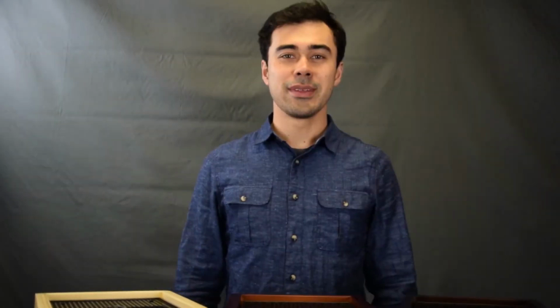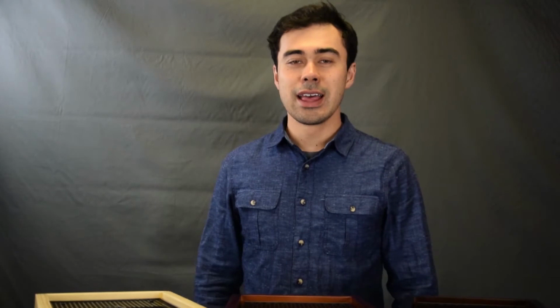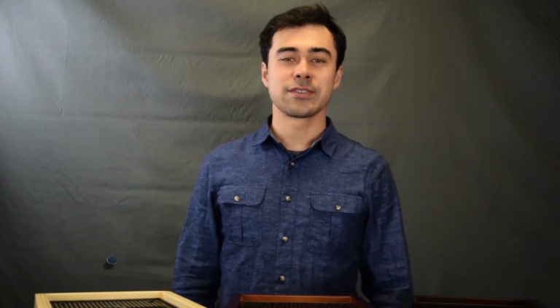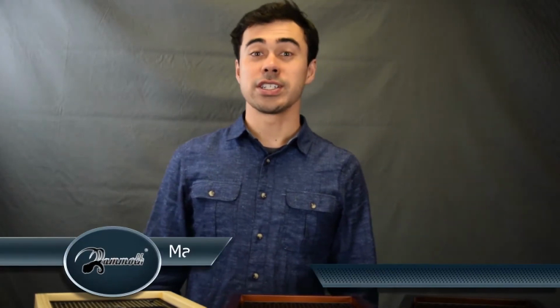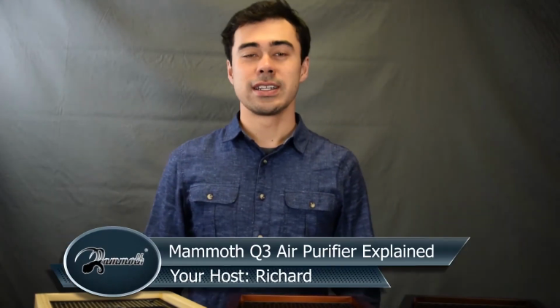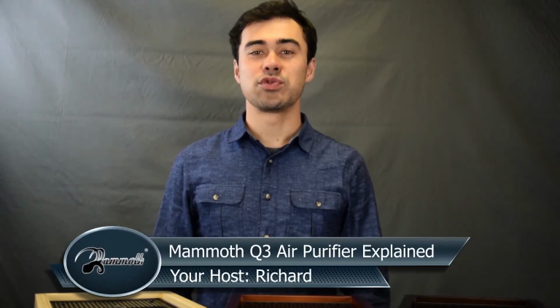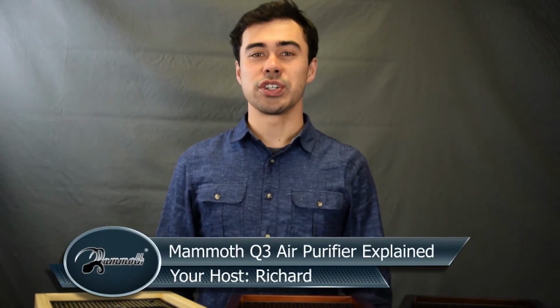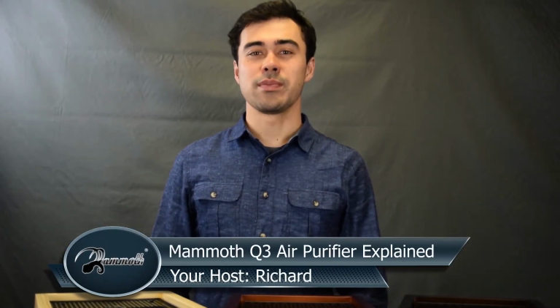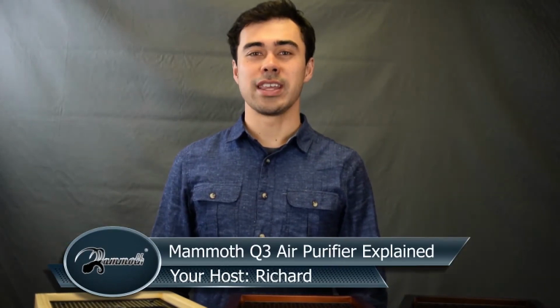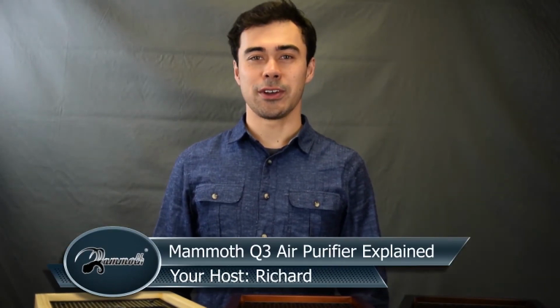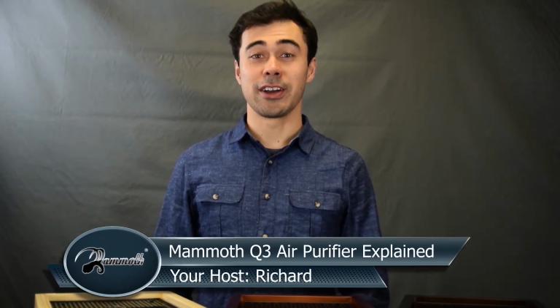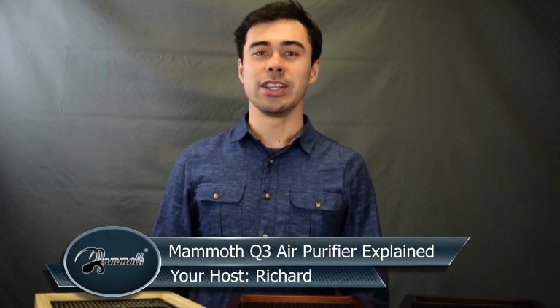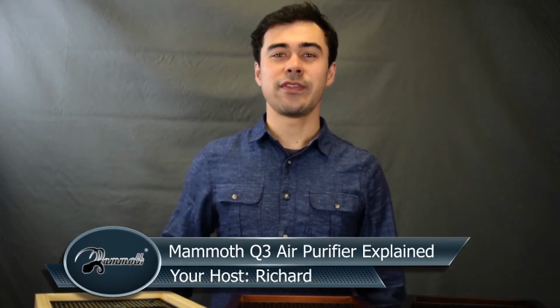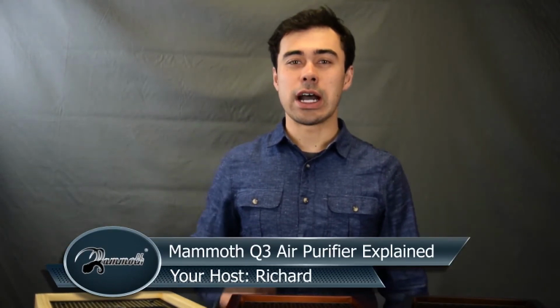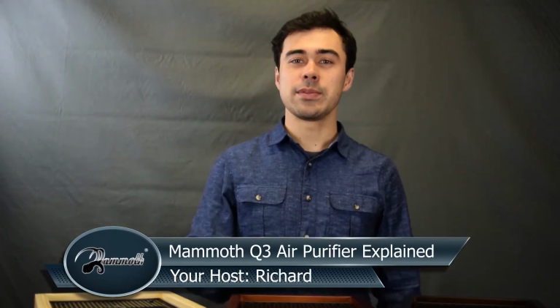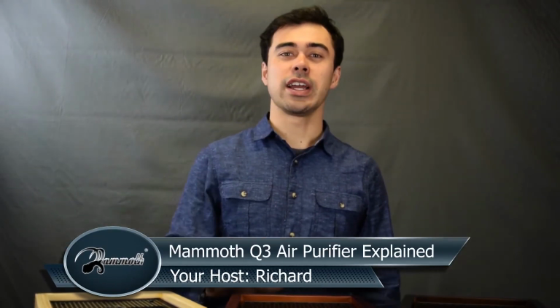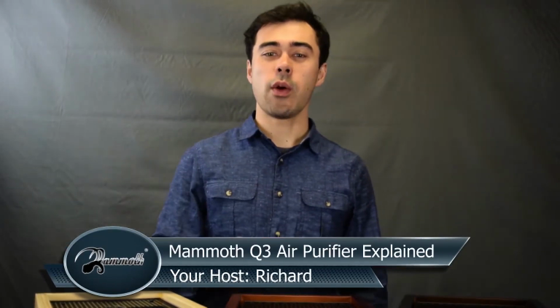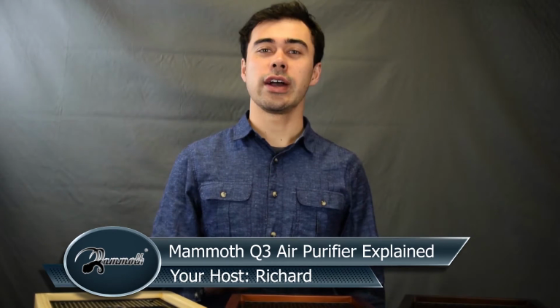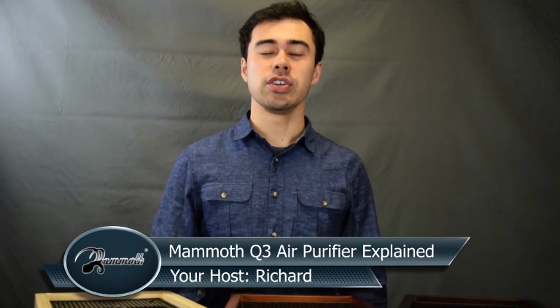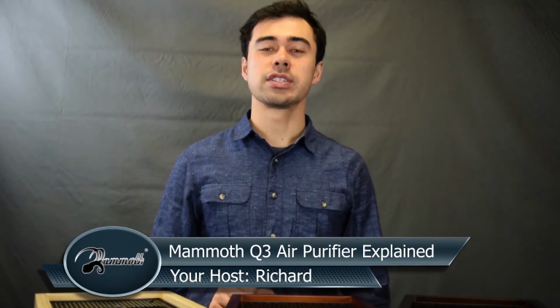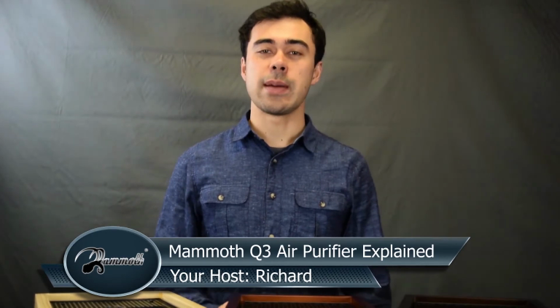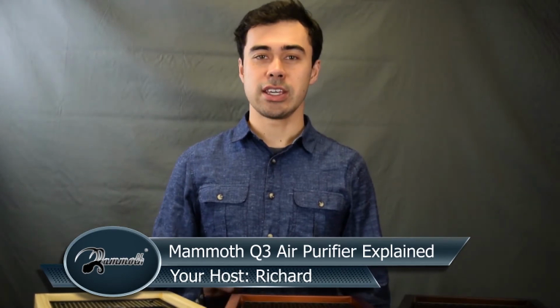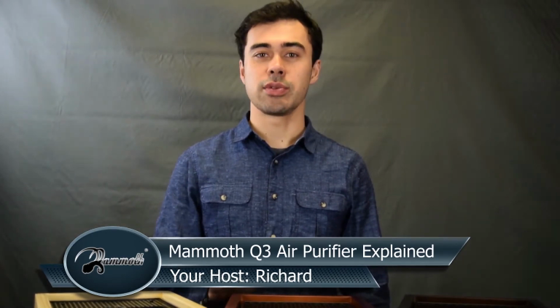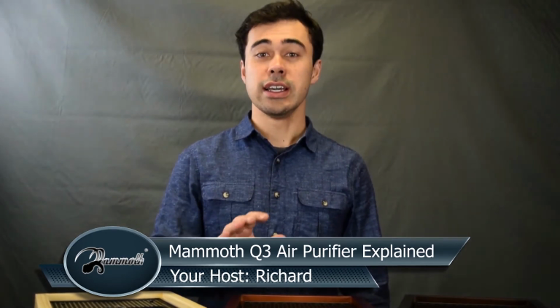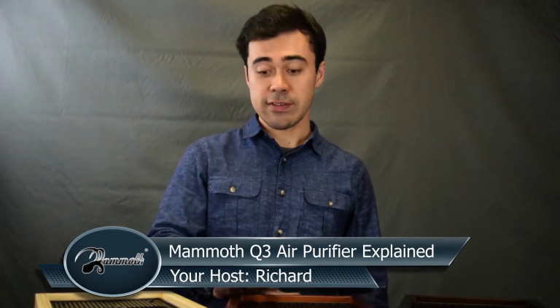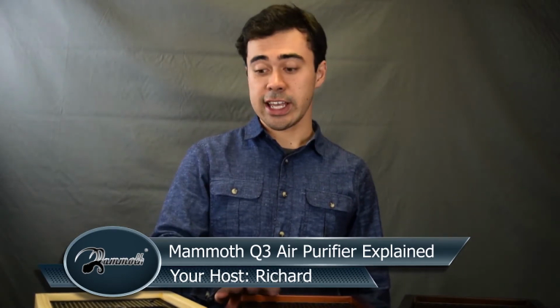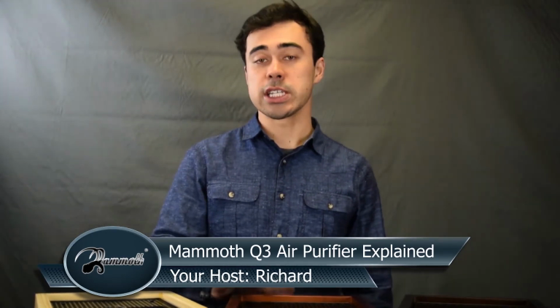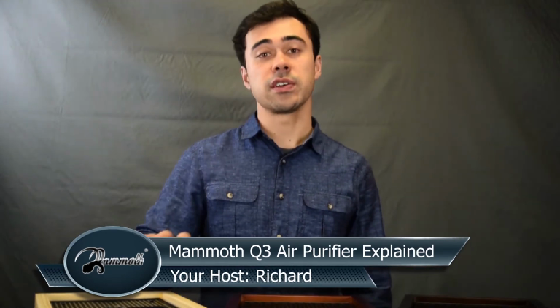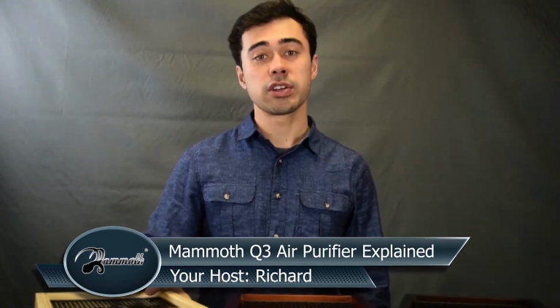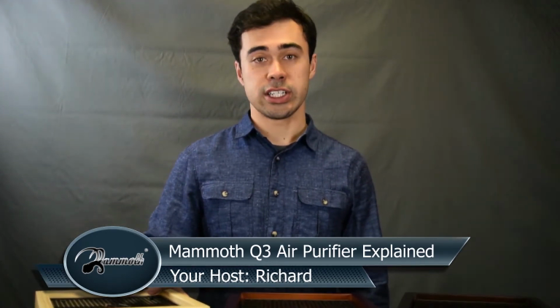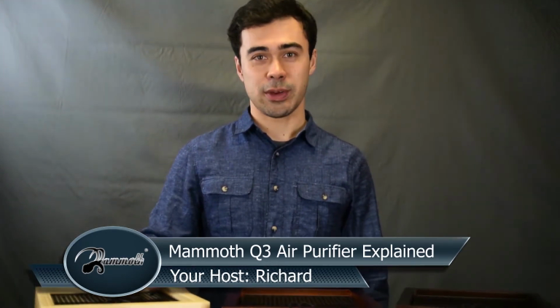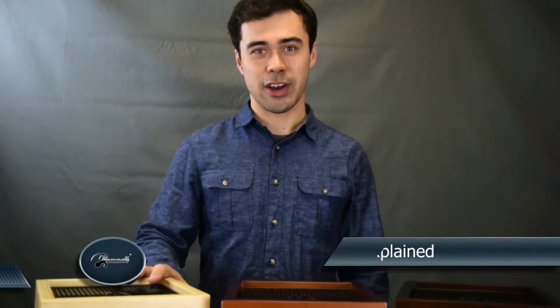Hi, thanks for watching. This is Richard with Mammoth Air Purifier. In today's video, I will demonstrate how we're going to use the Mammoth Q3 7-stage as well as the 4-stage air purifier.